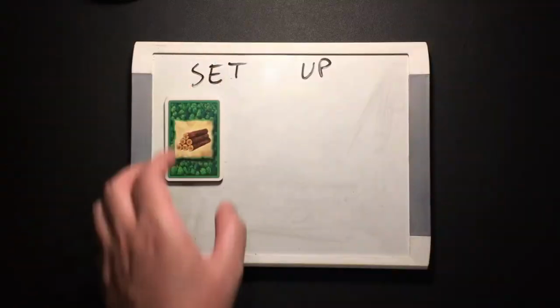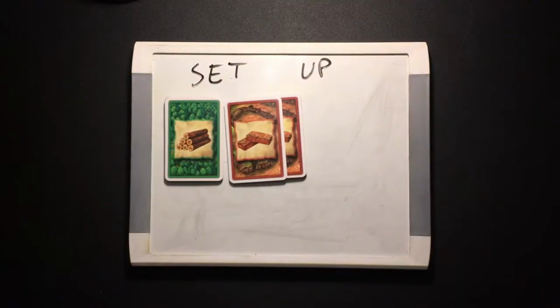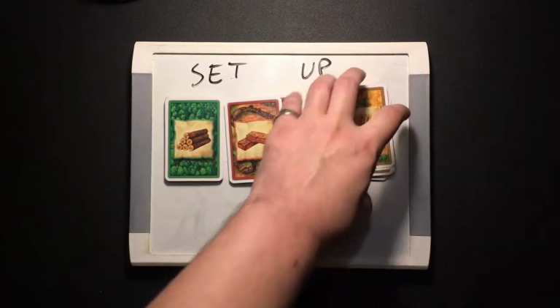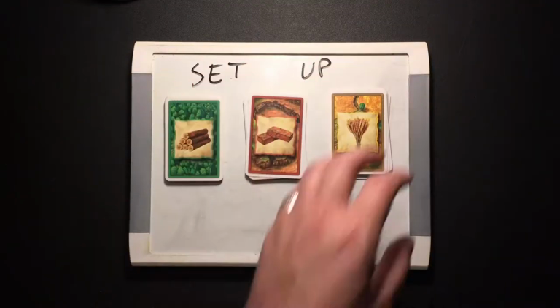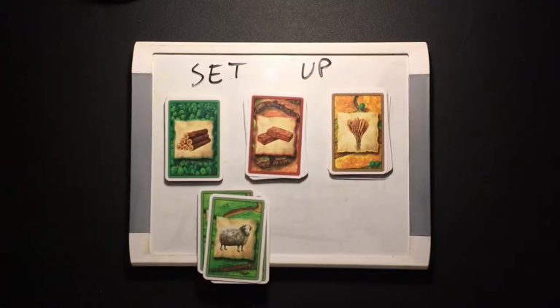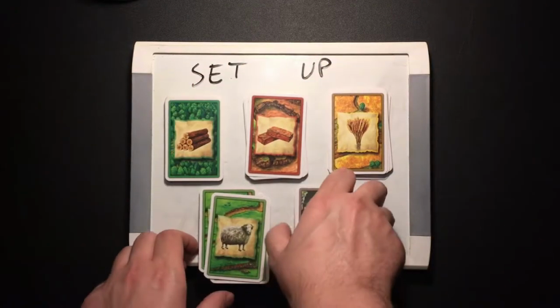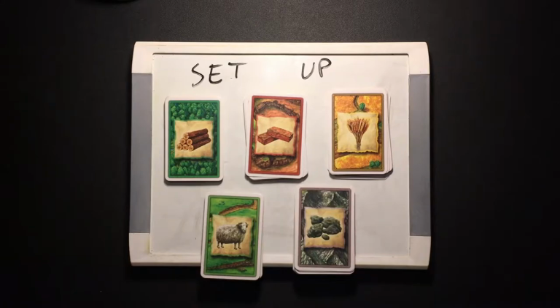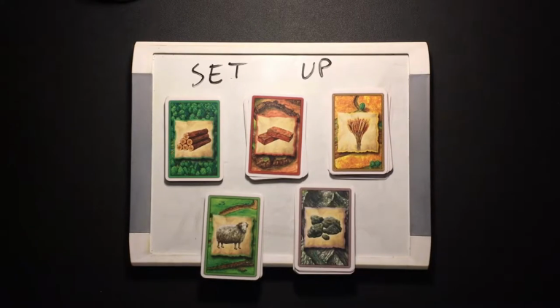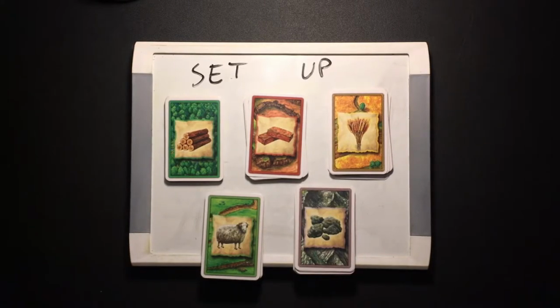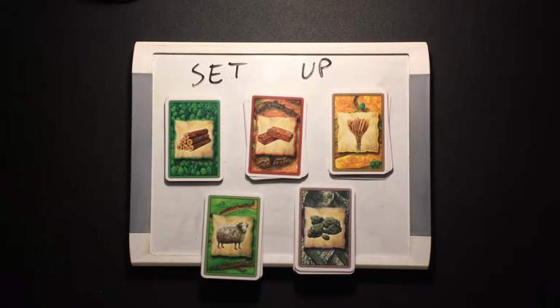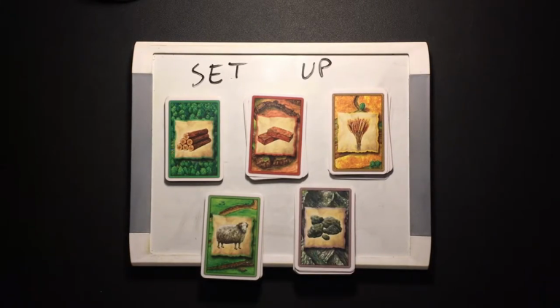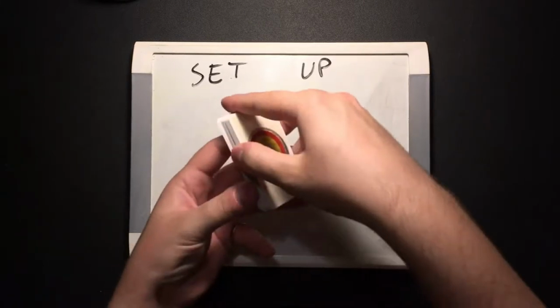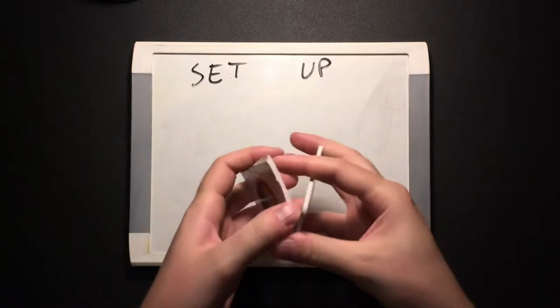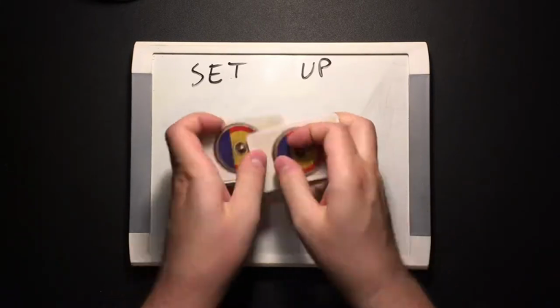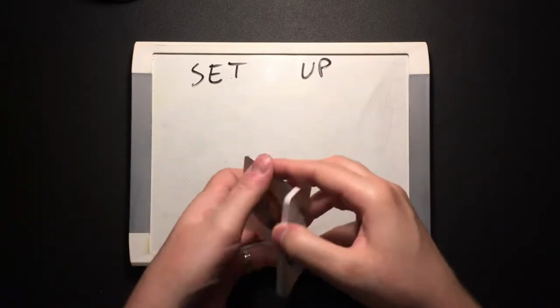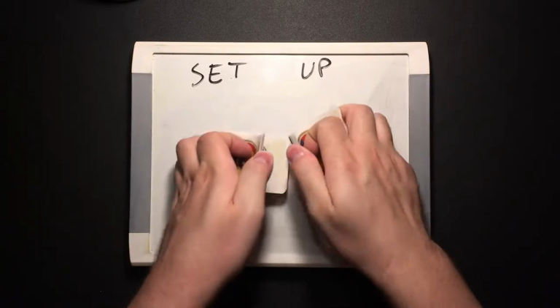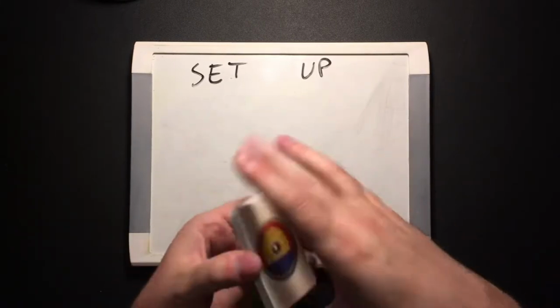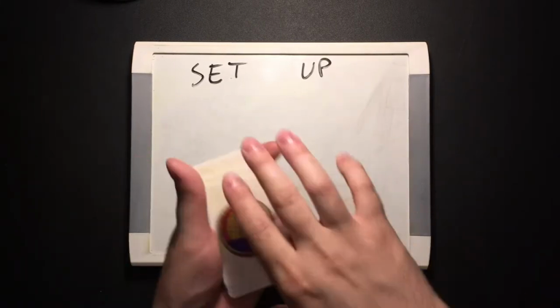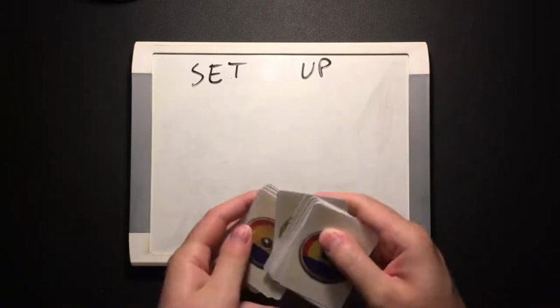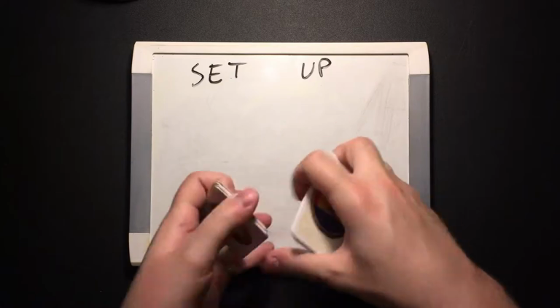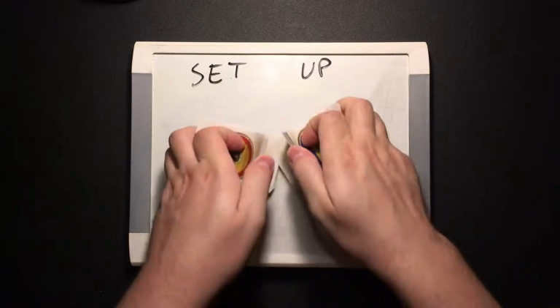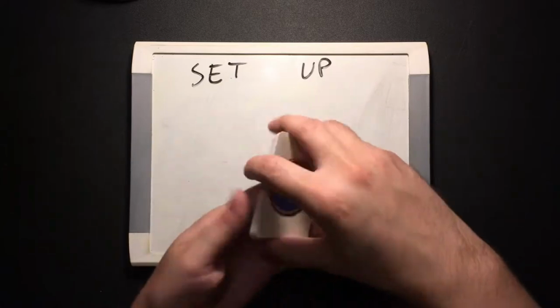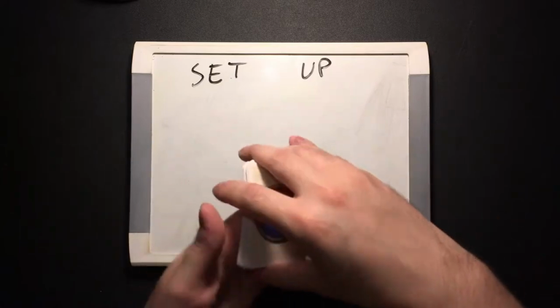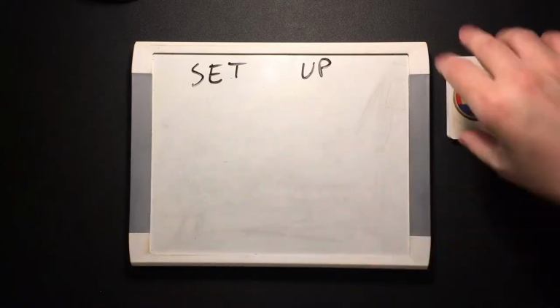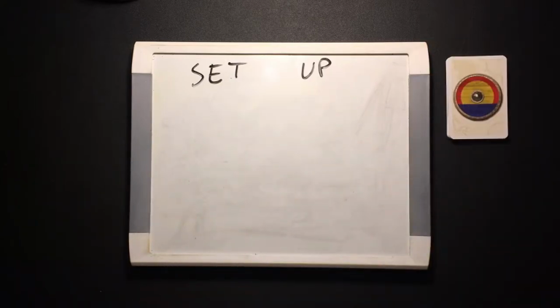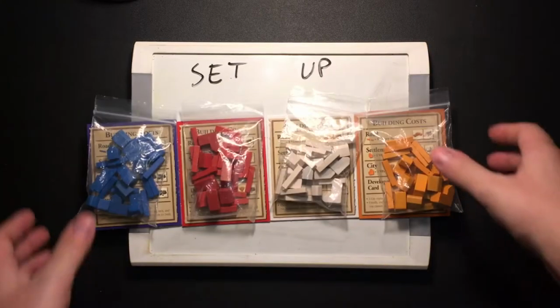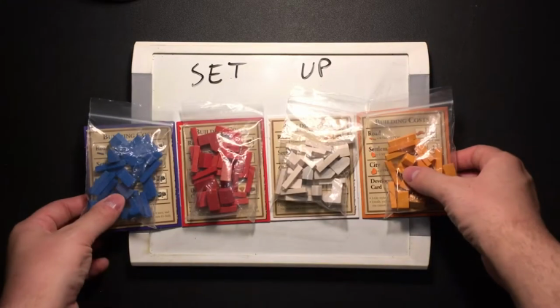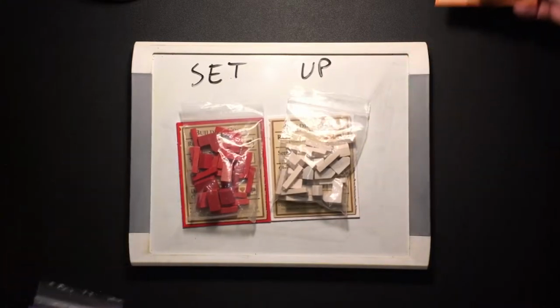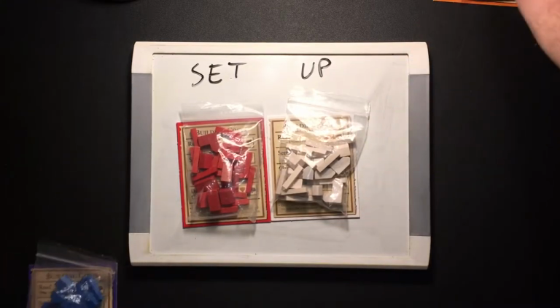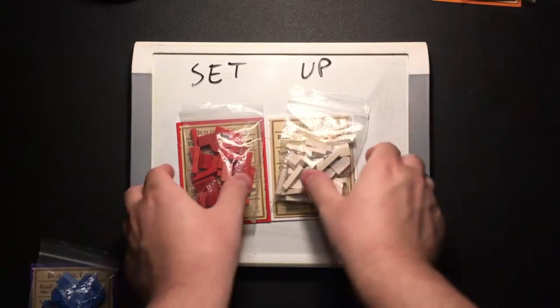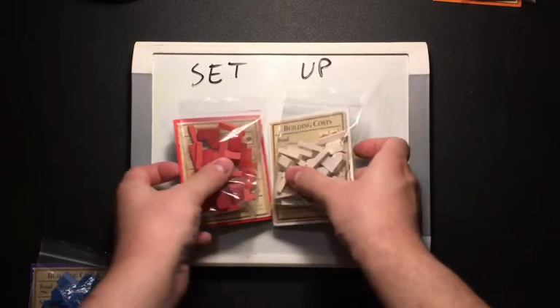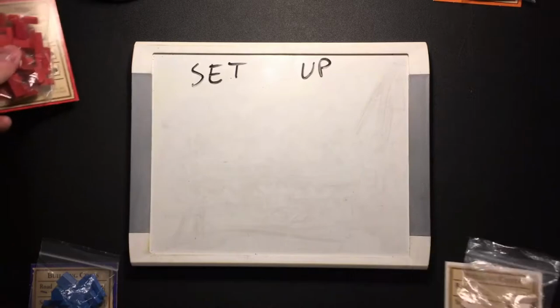Separate all of the resource cards into separate piles within reach of at least one player. Shuffle all of the development cards together into one deck and place face down where all the players can reach it. Everyone picks a color to play and takes all of the corresponding pieces.